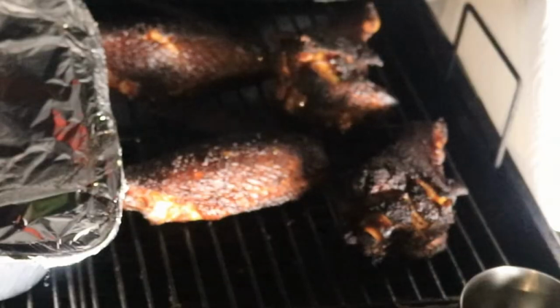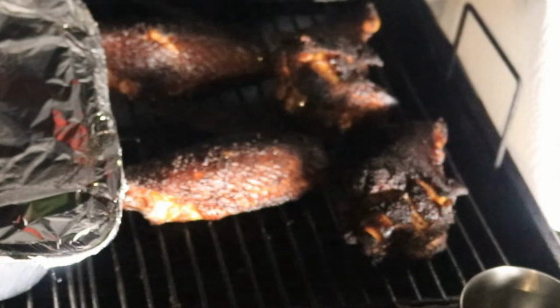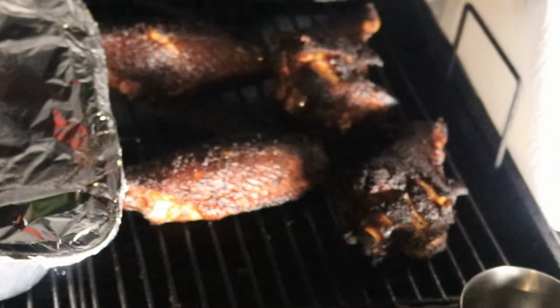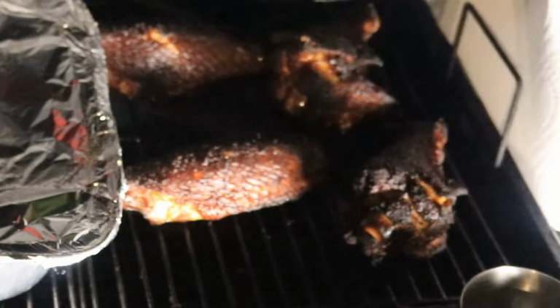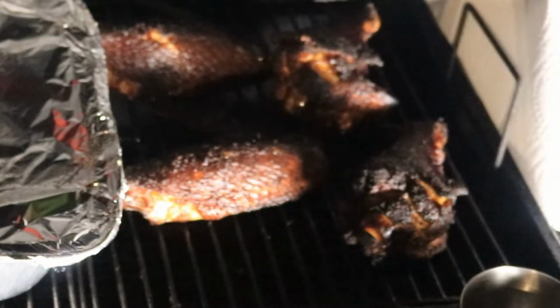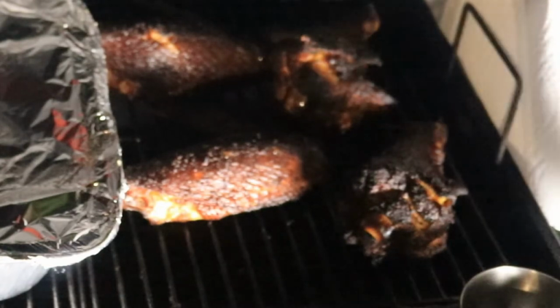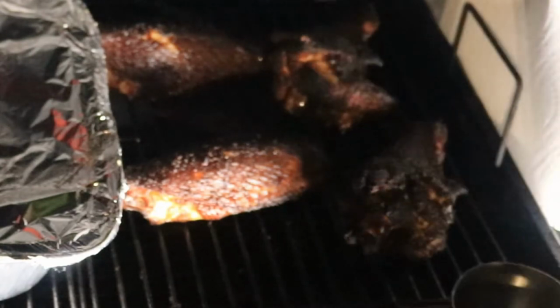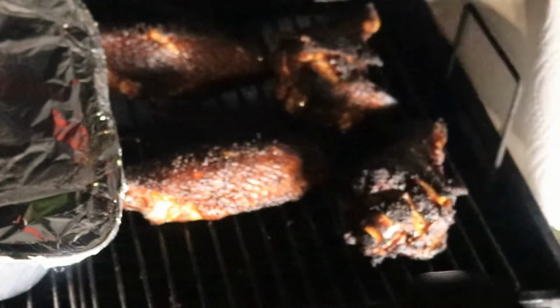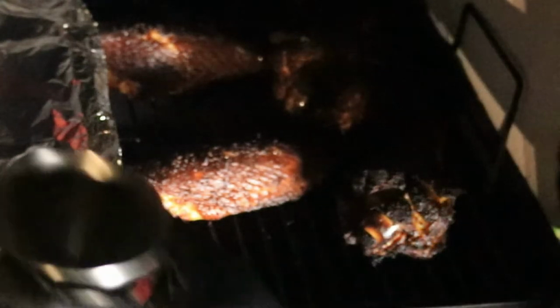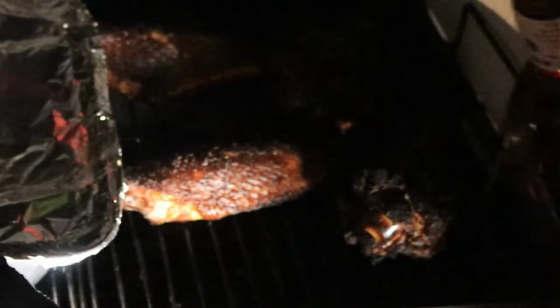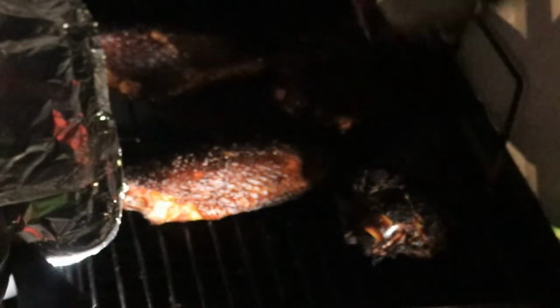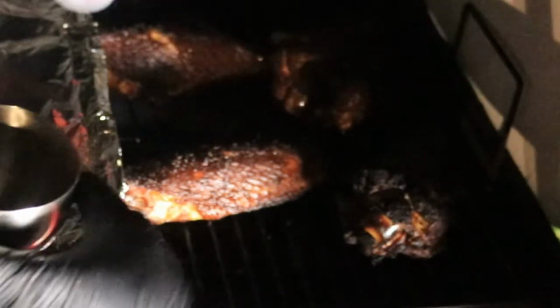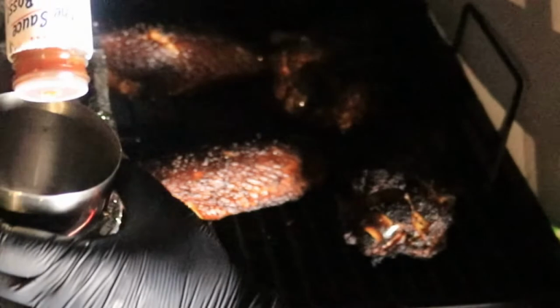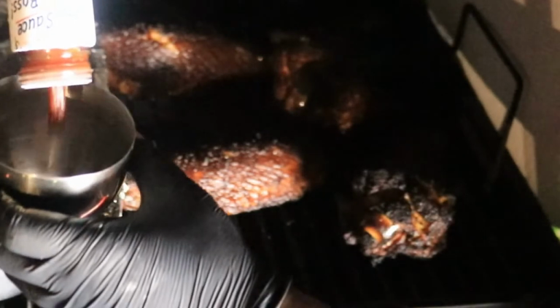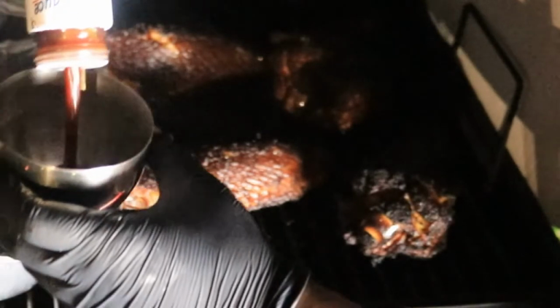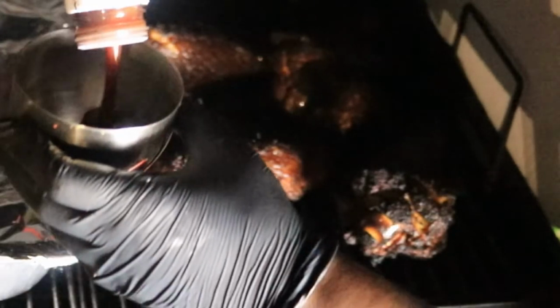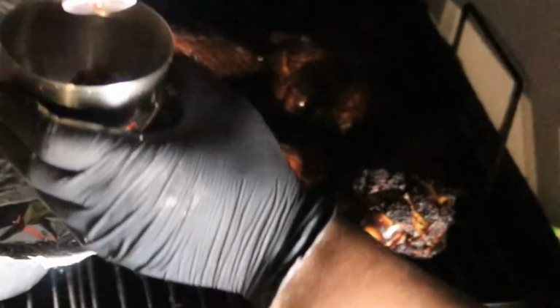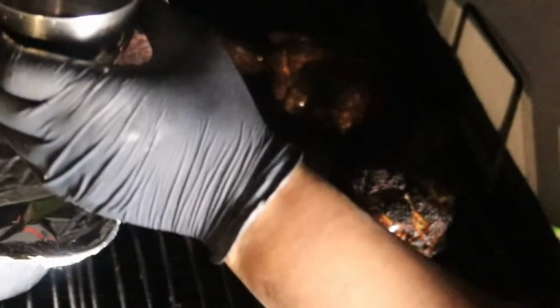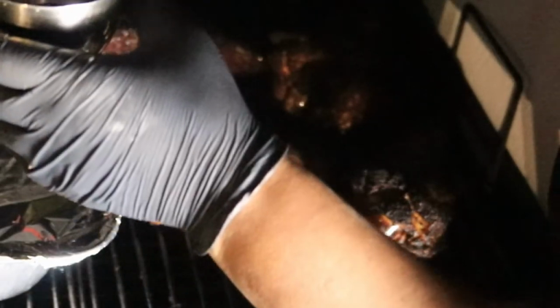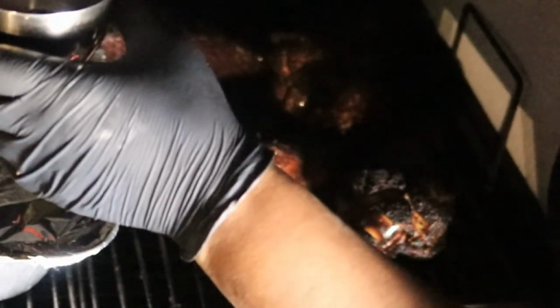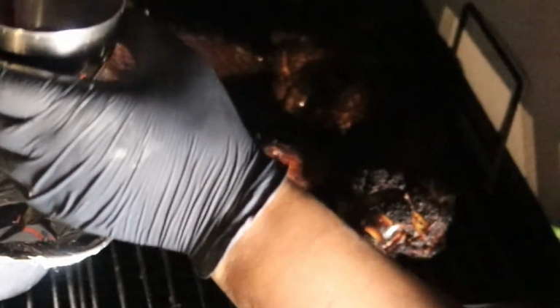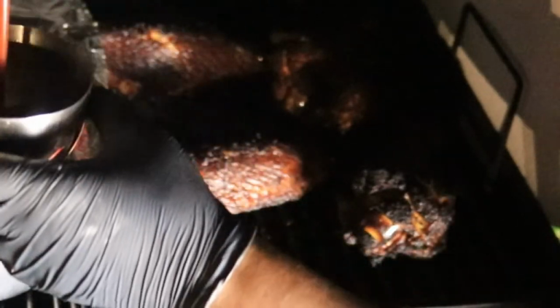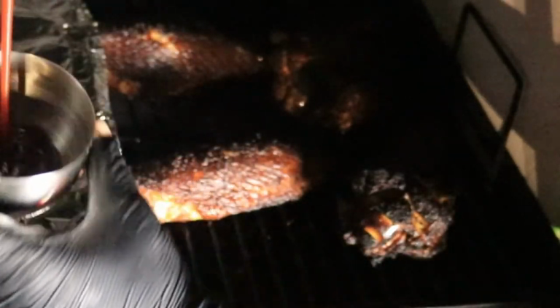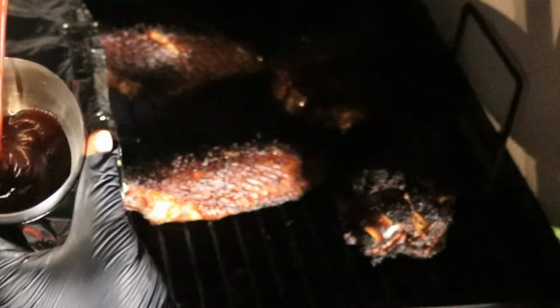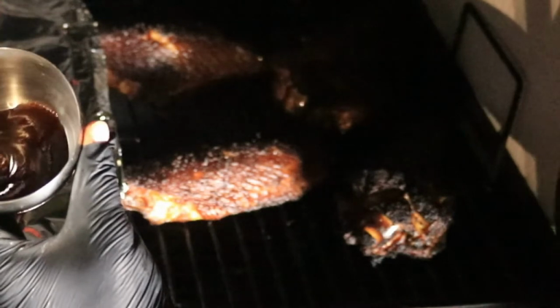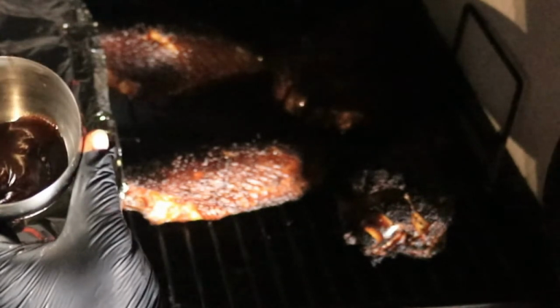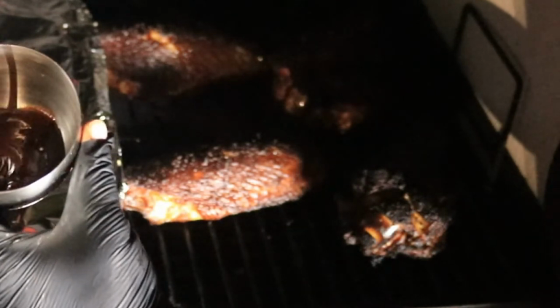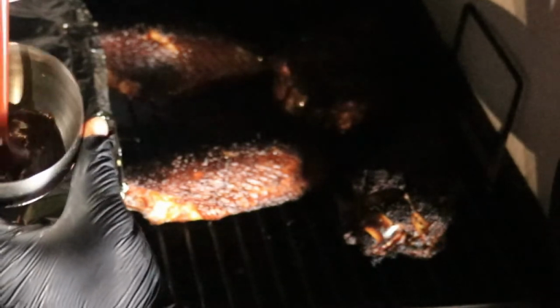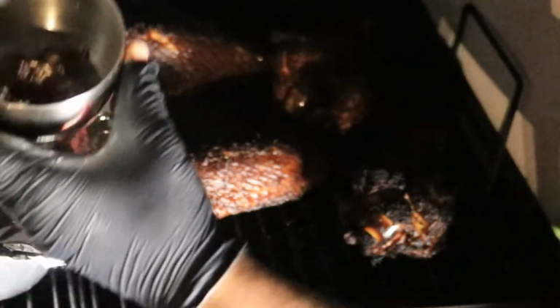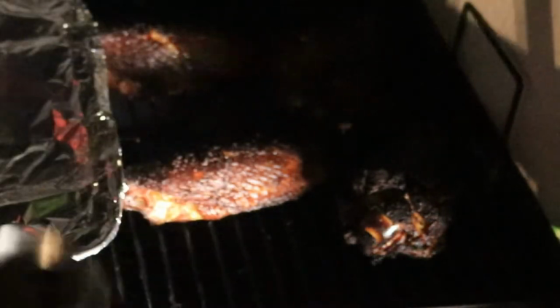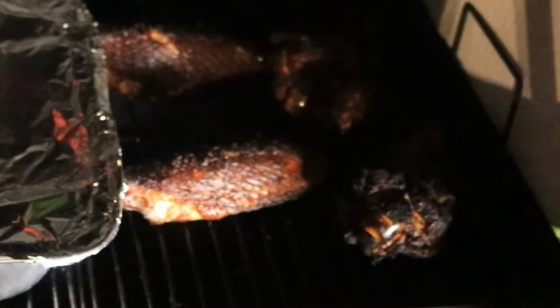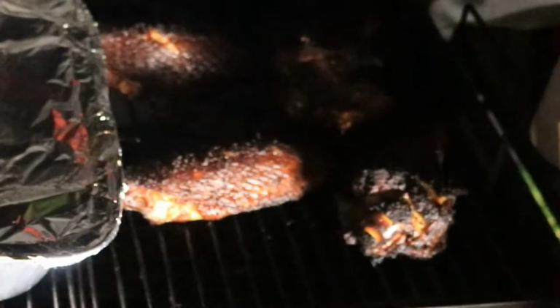It's been about an hour so let's check out these wings. Now I'm going to add some barbecue sauce to my wings. In this bowl I'm going to pour some barbecue sauce, and with my paper towel — you can either use a paper towel or a brush — to apply the sauce to your wings.